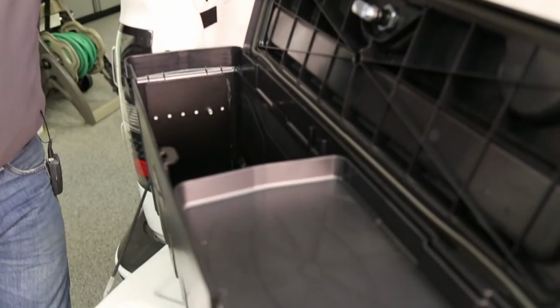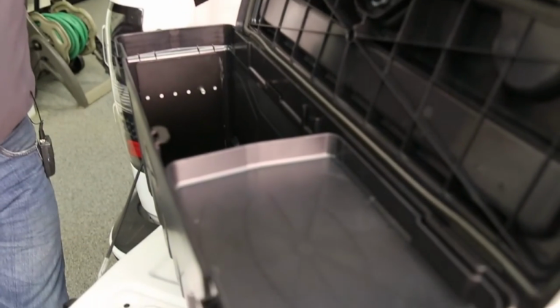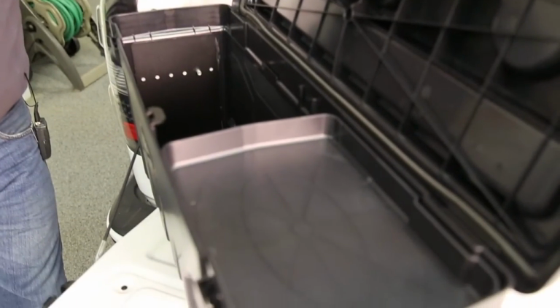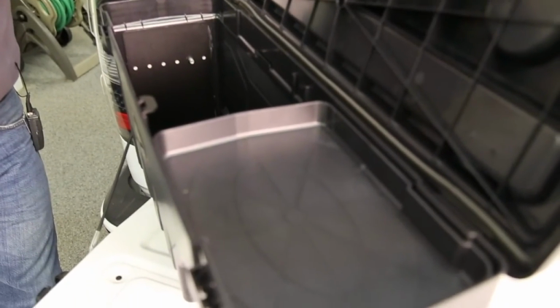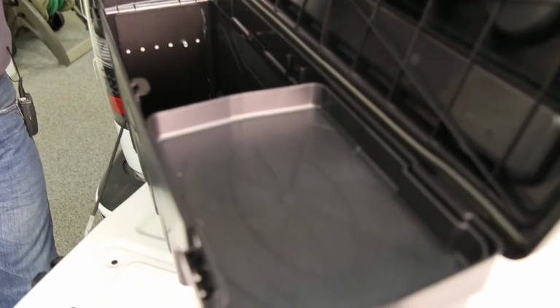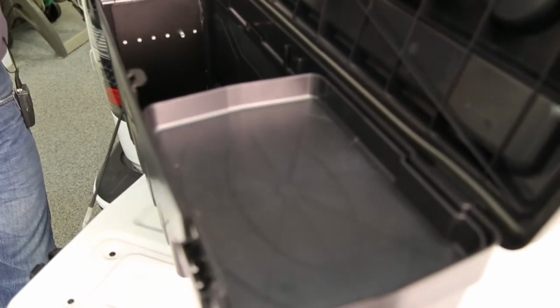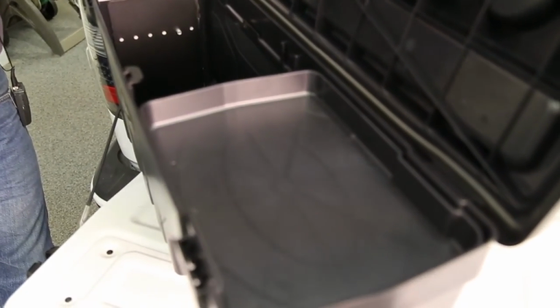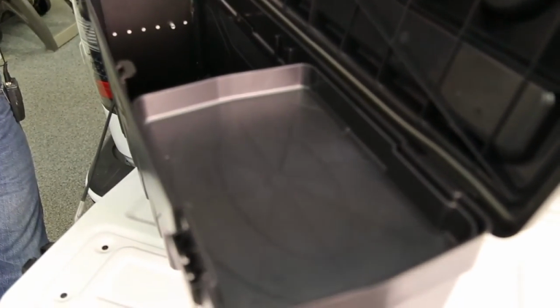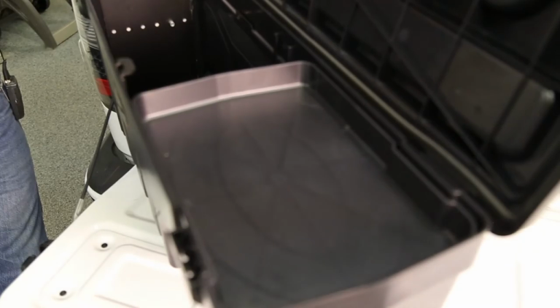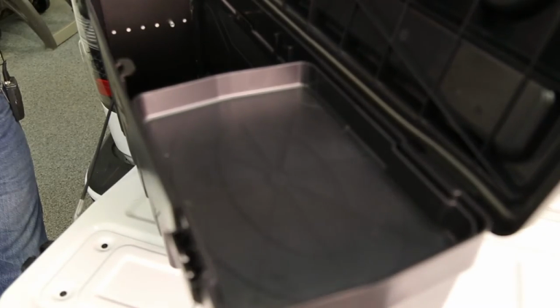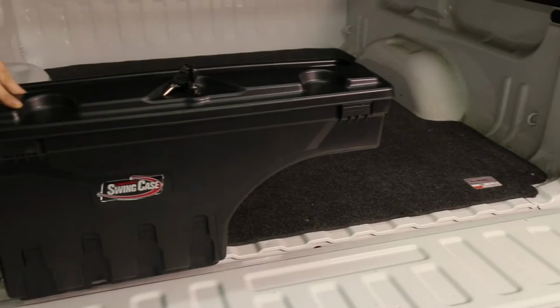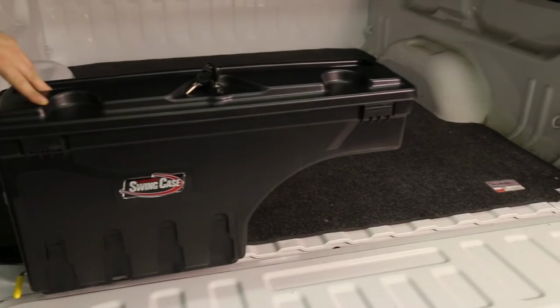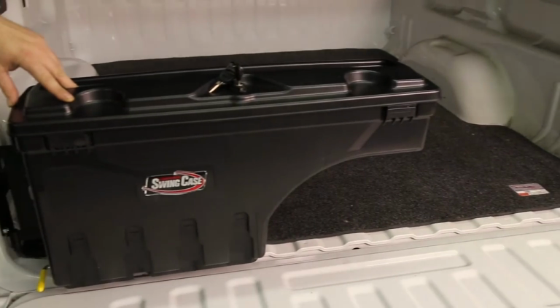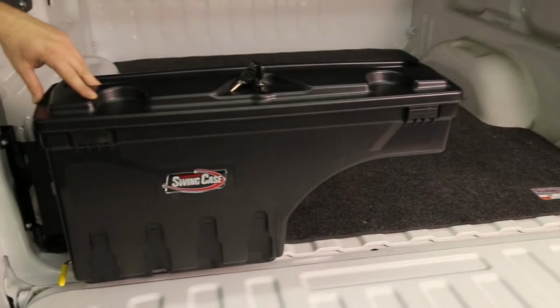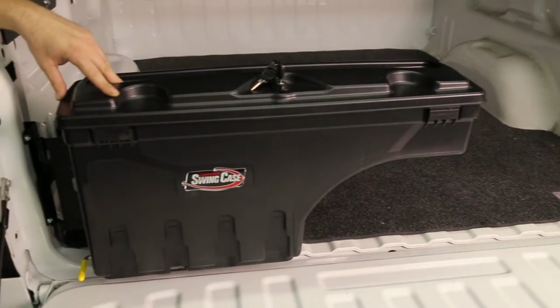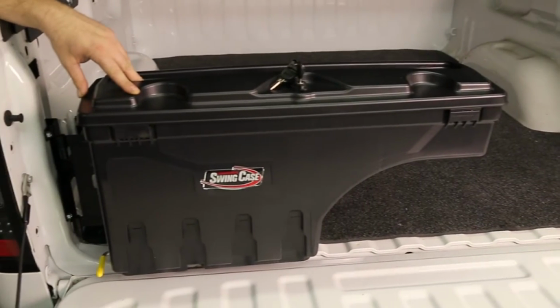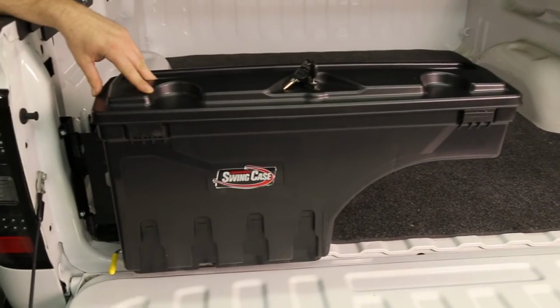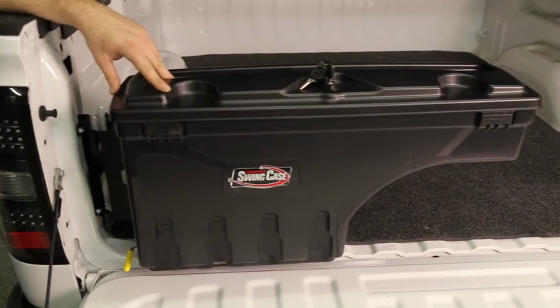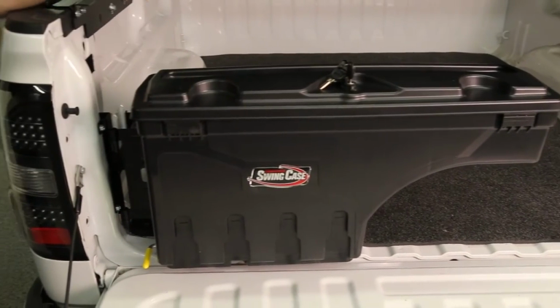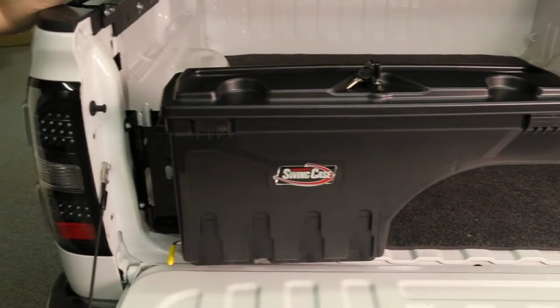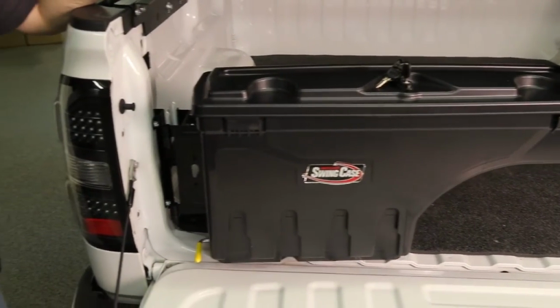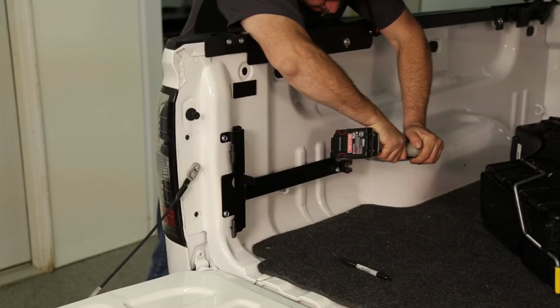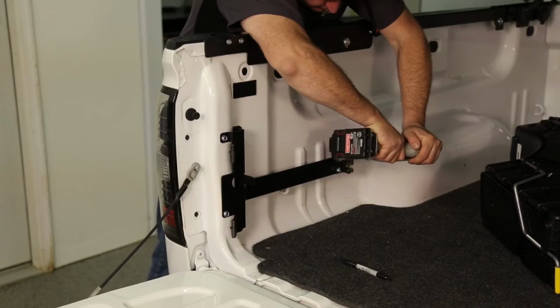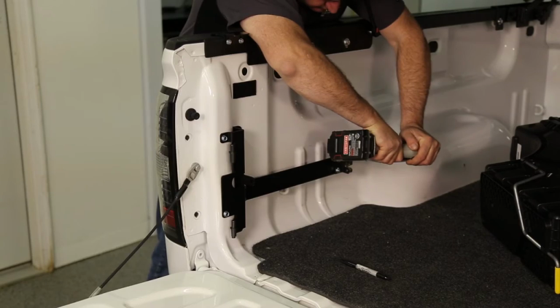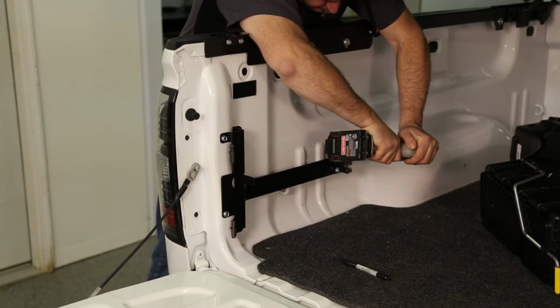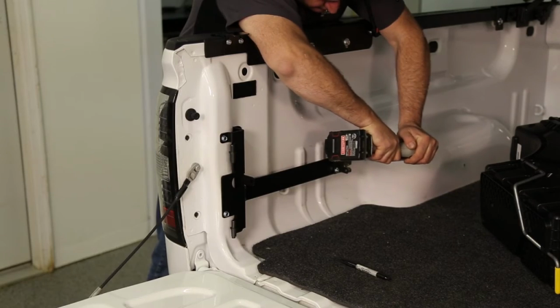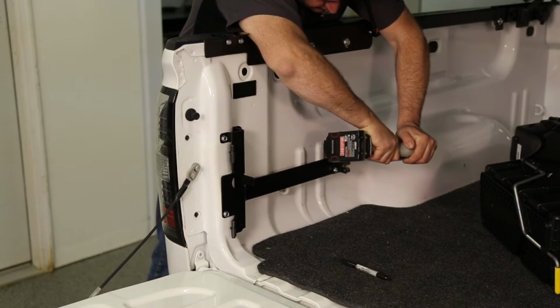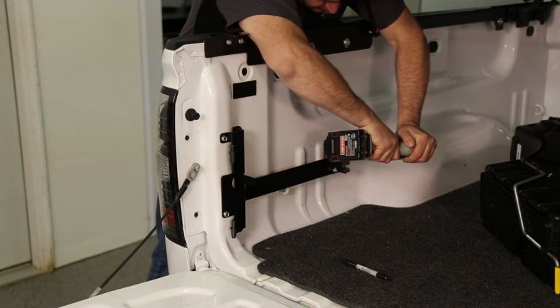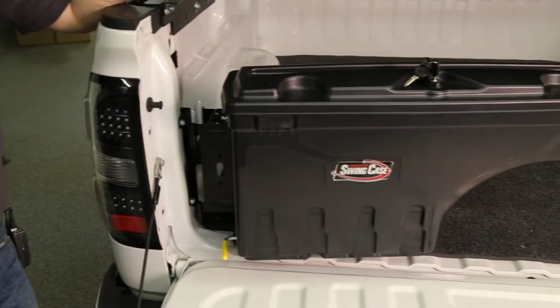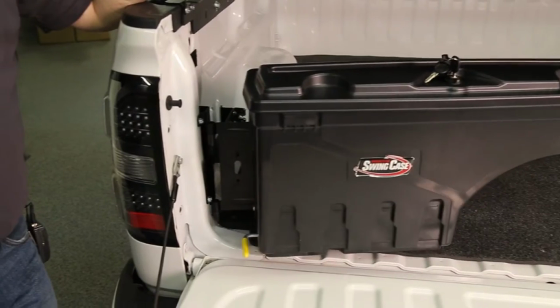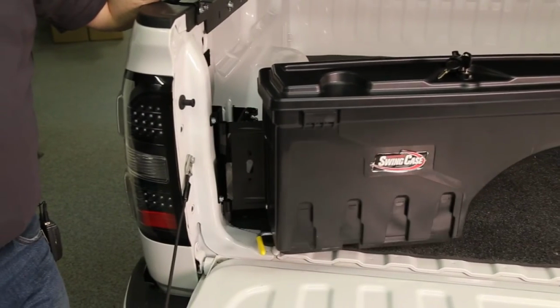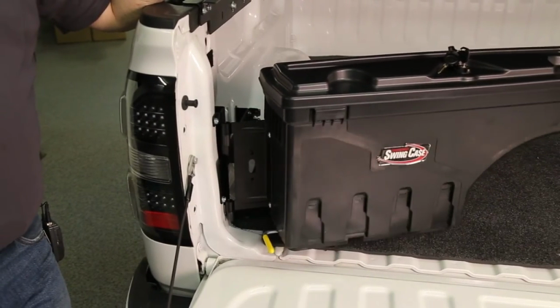Includes a sliding tool tray and cup holders. The lid also locks, keeping your valuables safe. Installs easy to your truck bed with the self-tapping bolts. Does not interfere with tonneau covers.